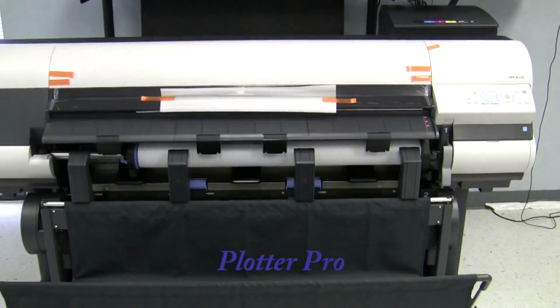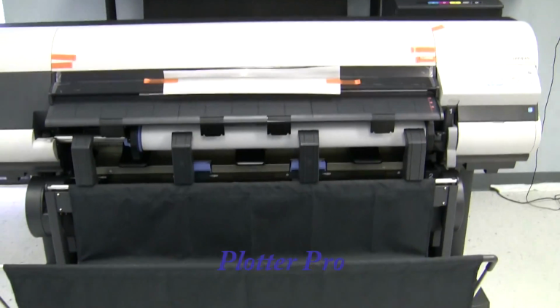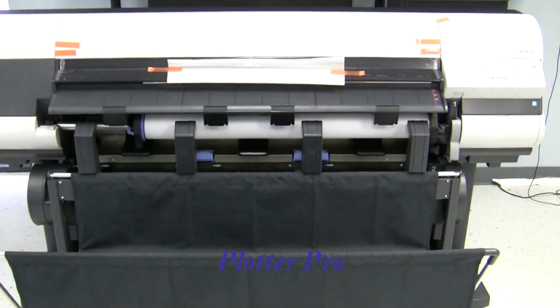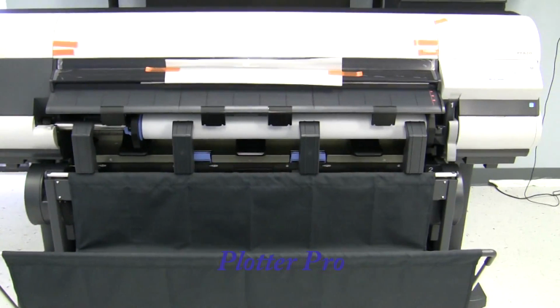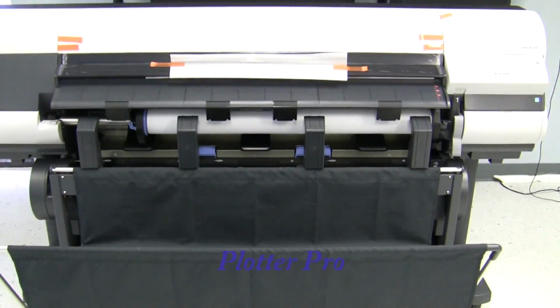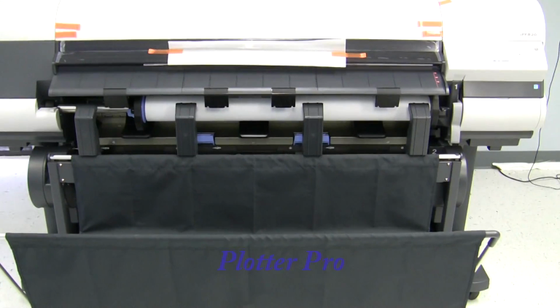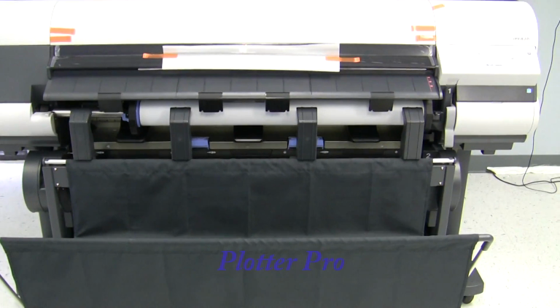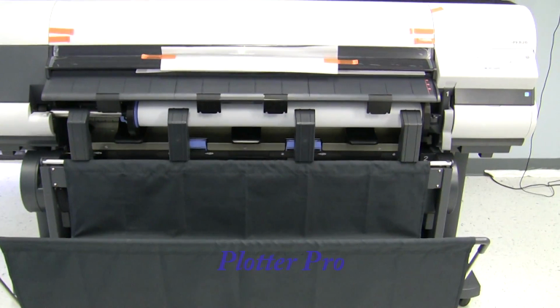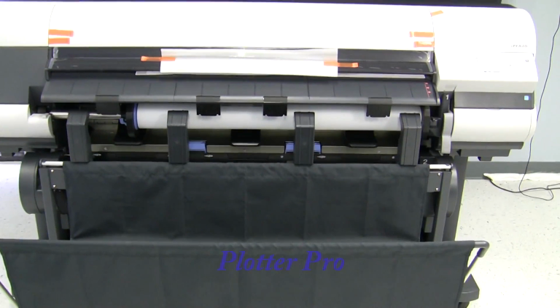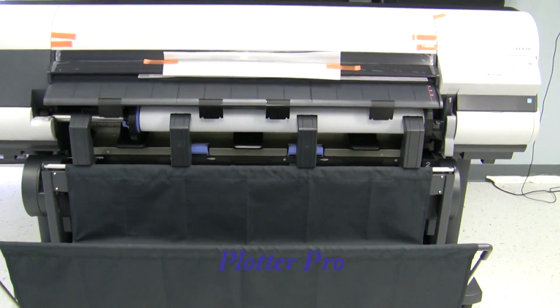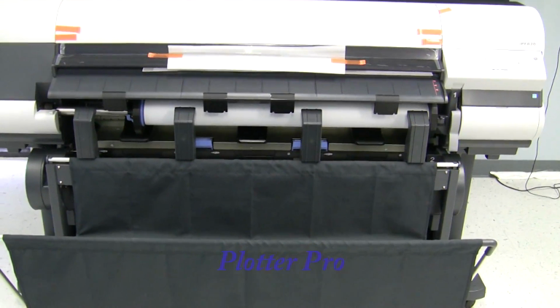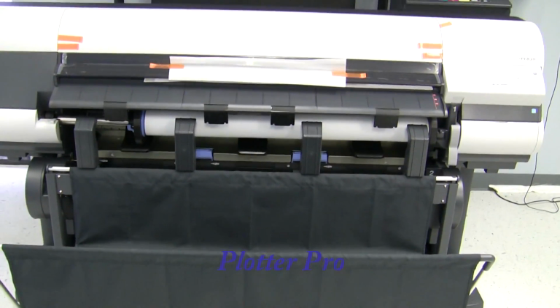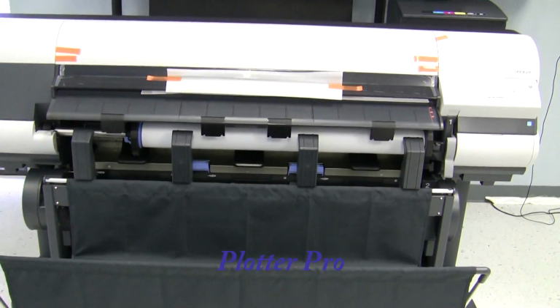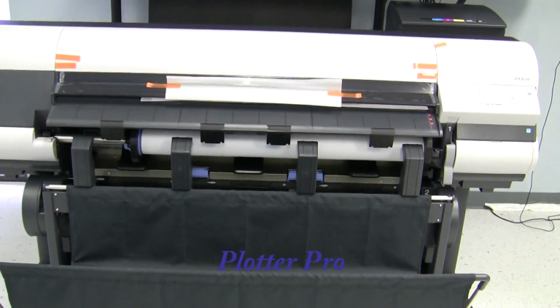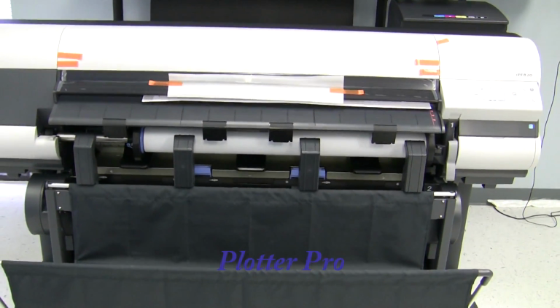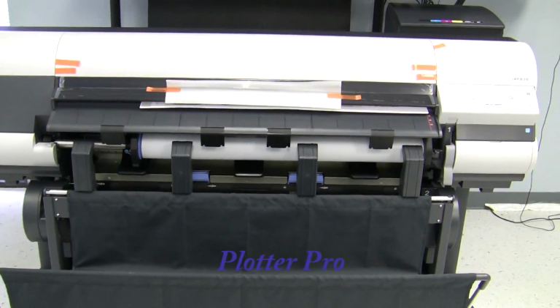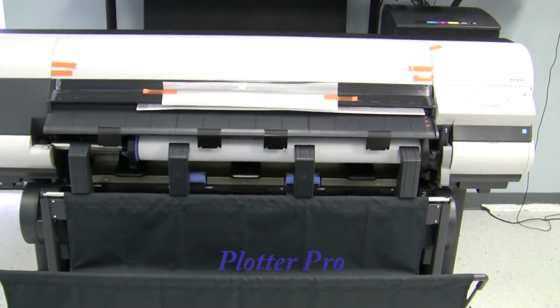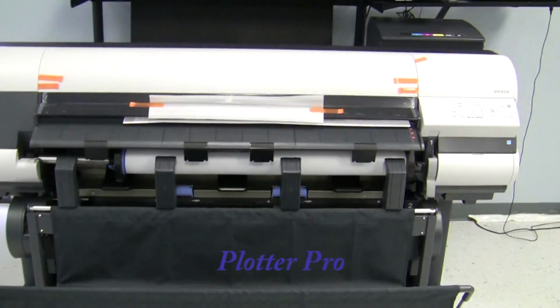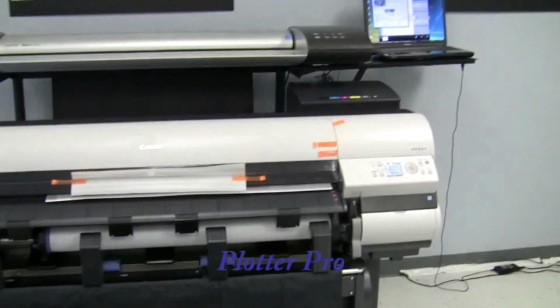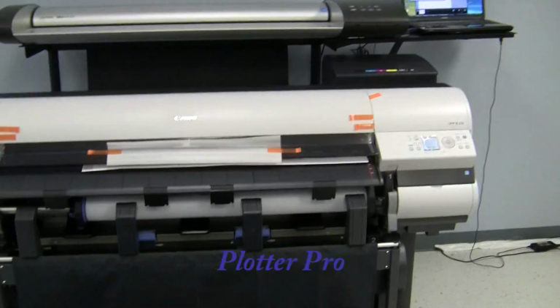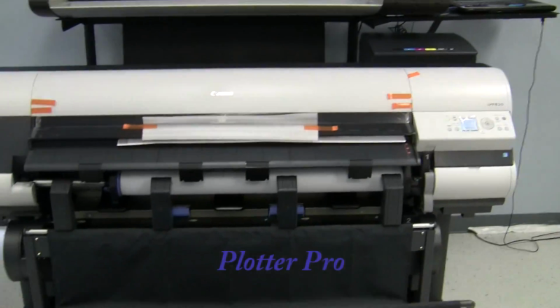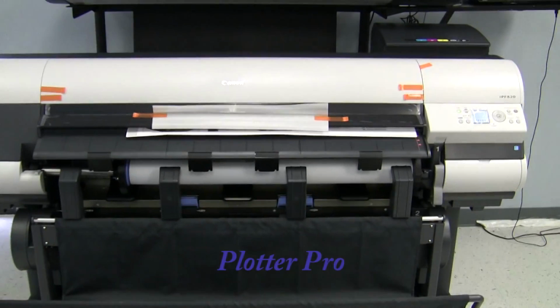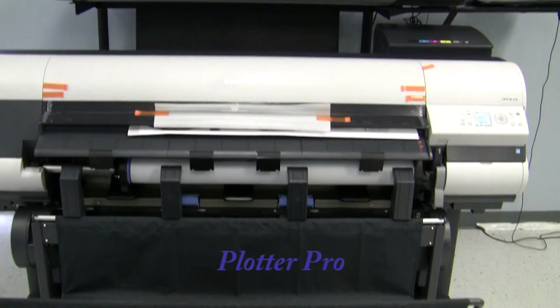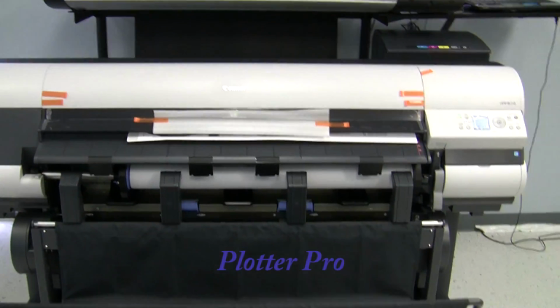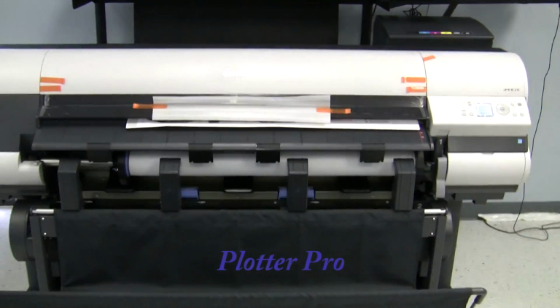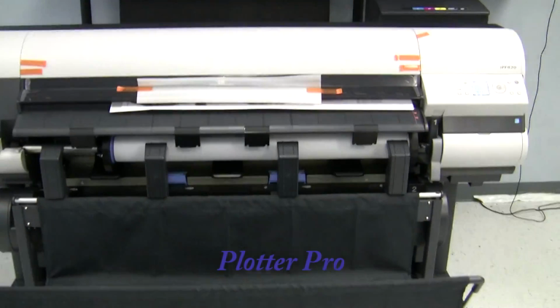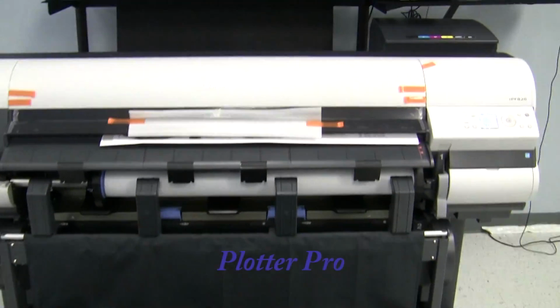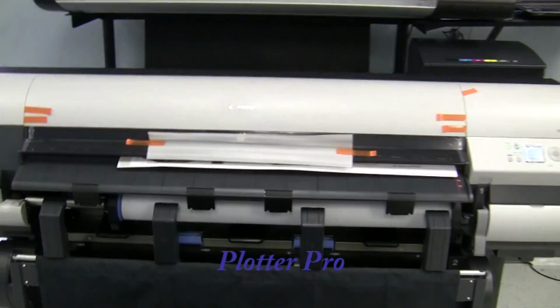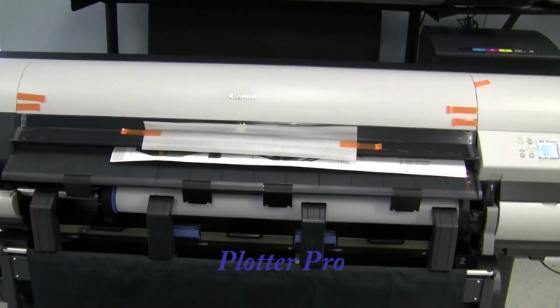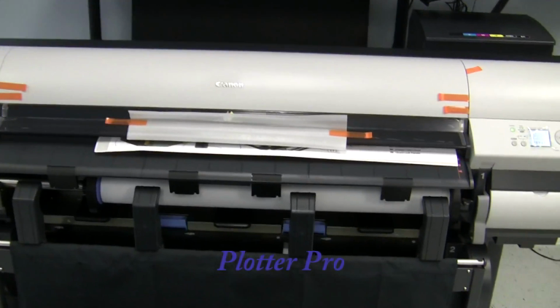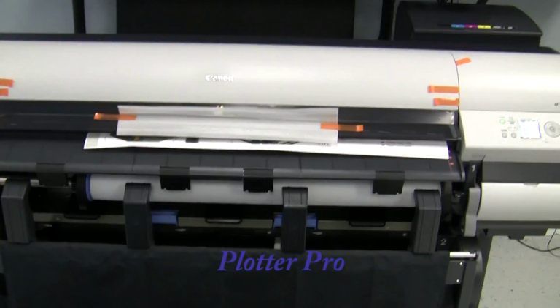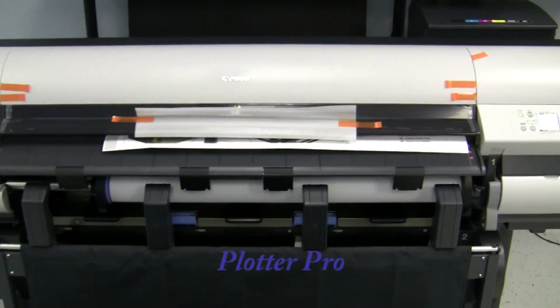The machine has a 2400 DPI, a five-color system — CMYK with two channels of black: one pigment and one photo black.